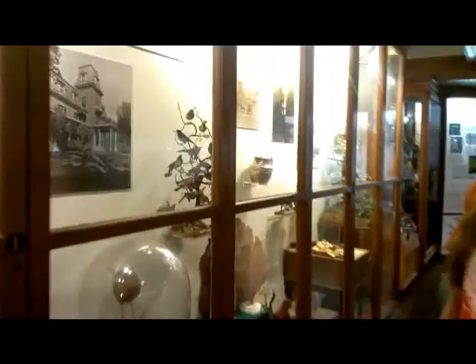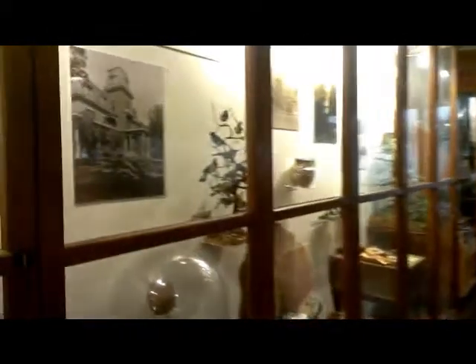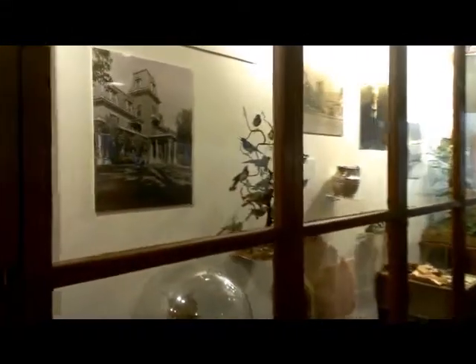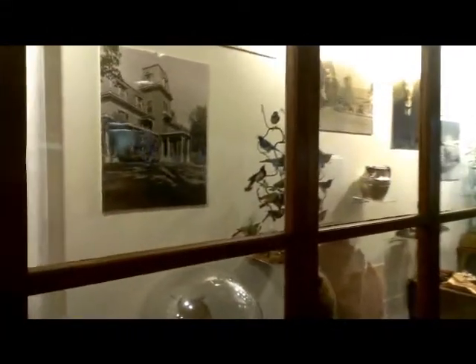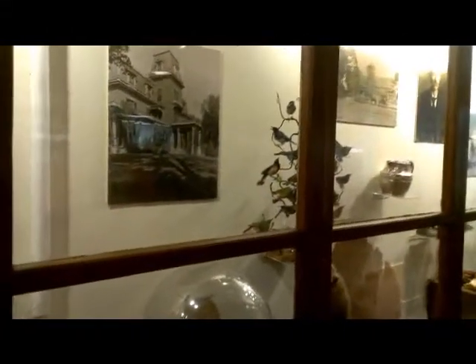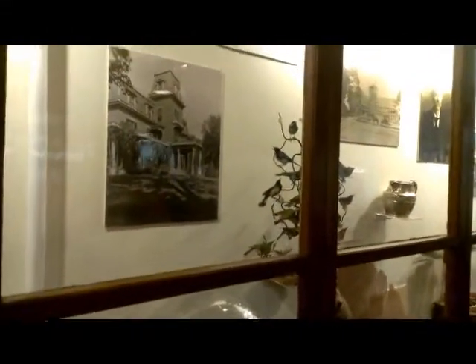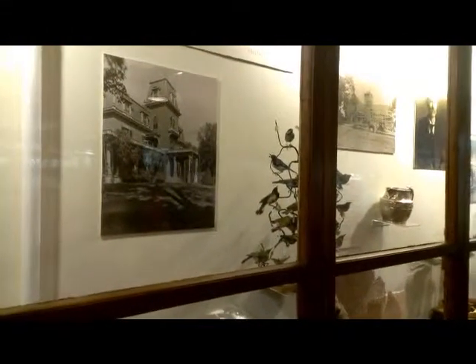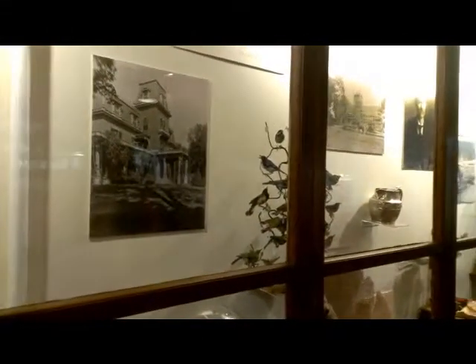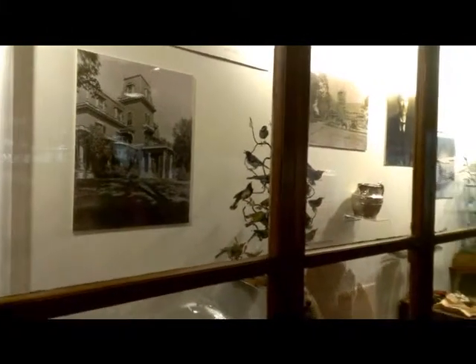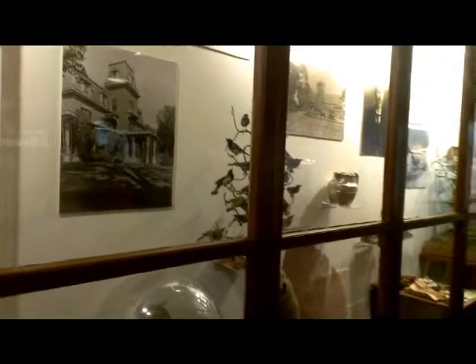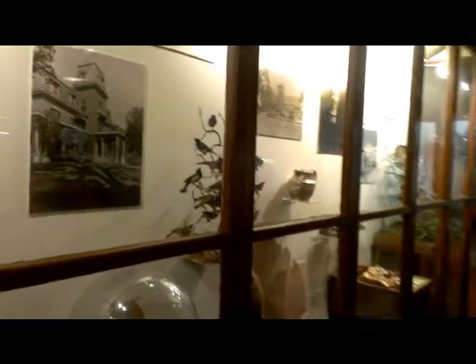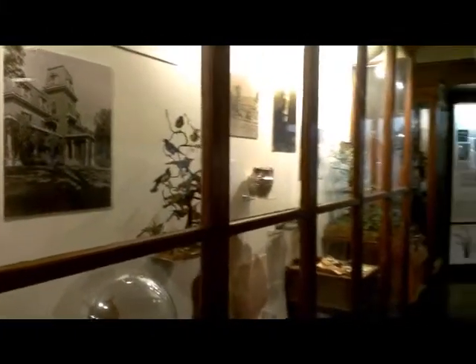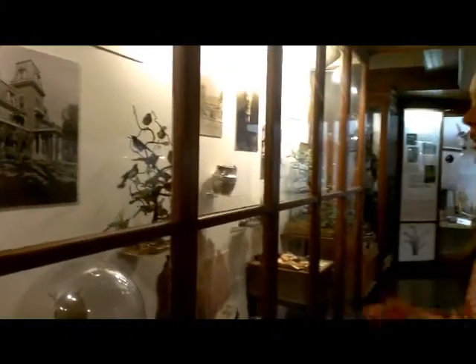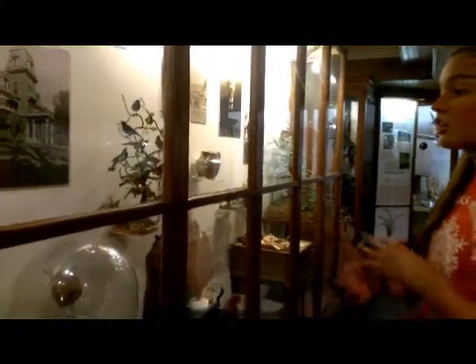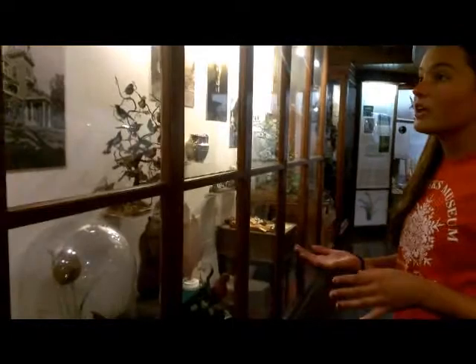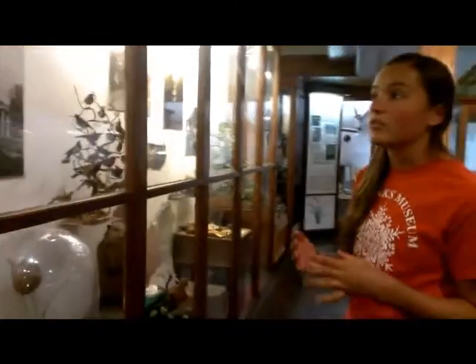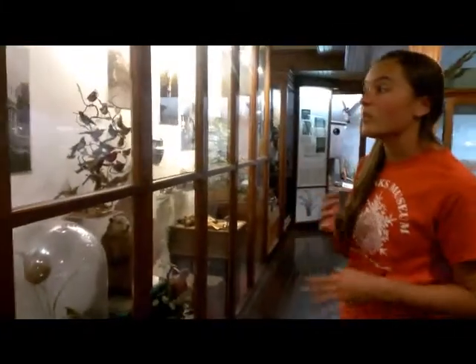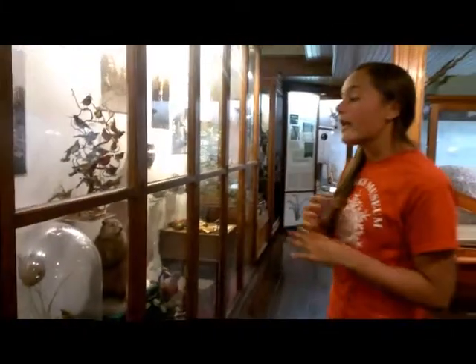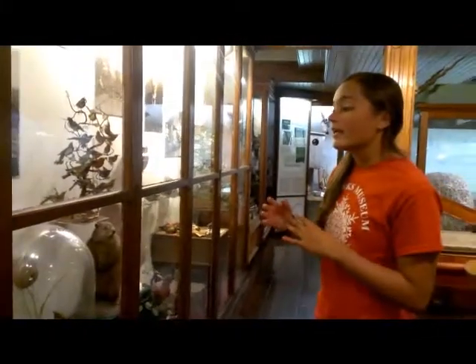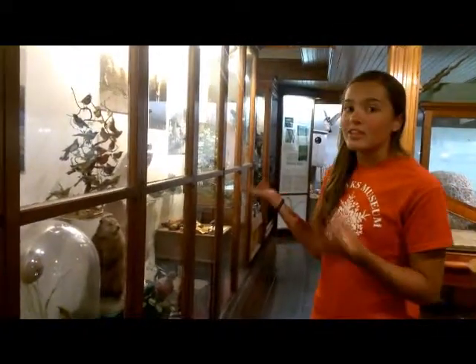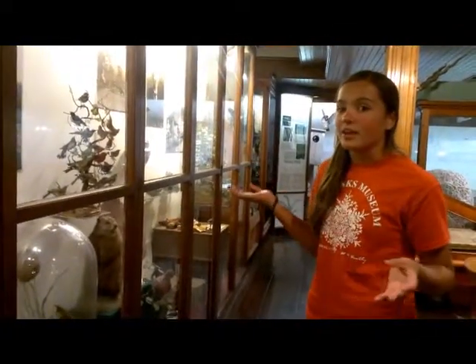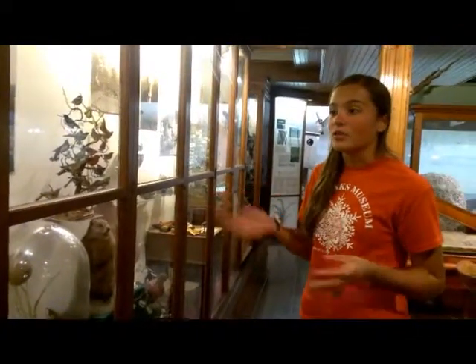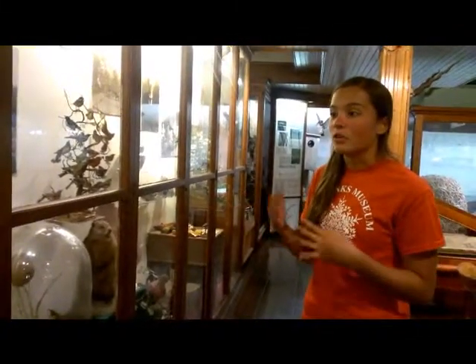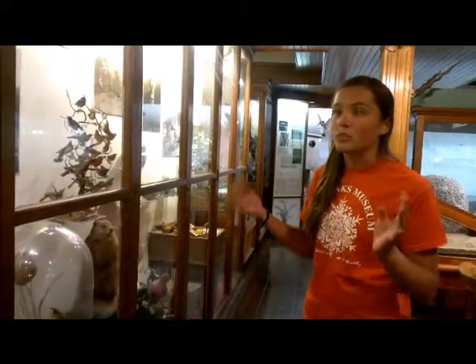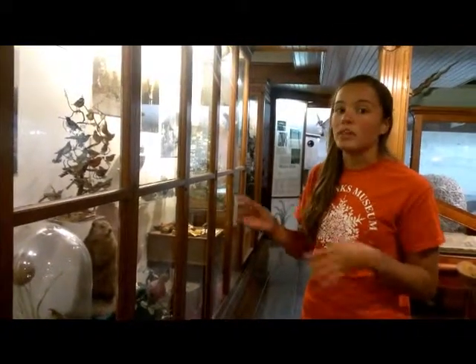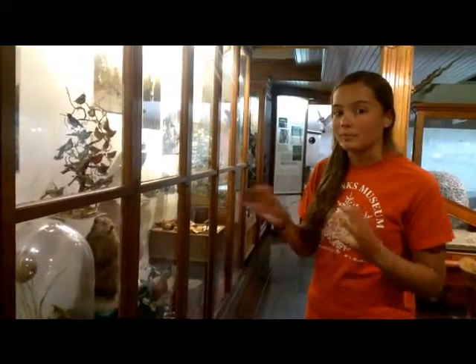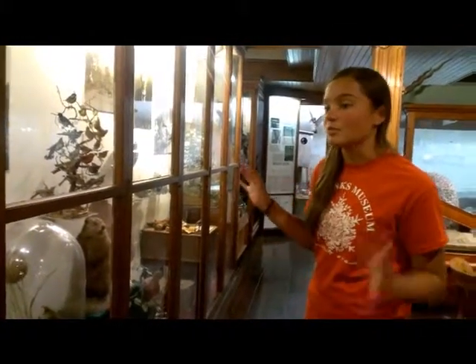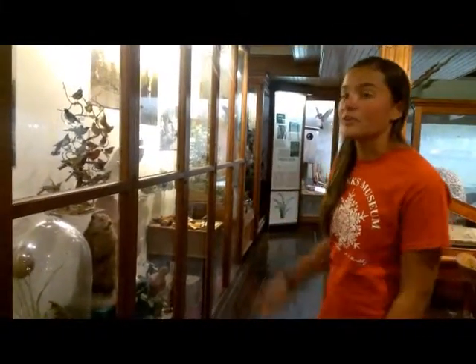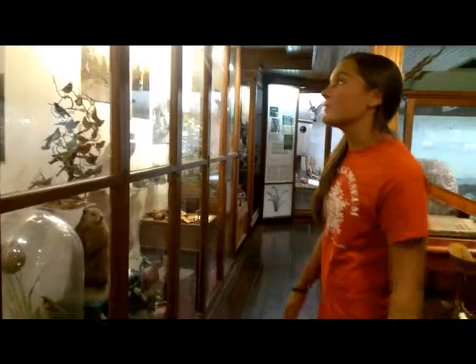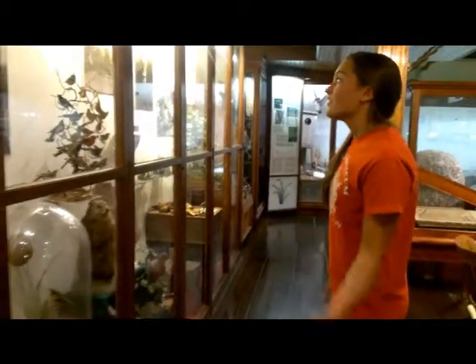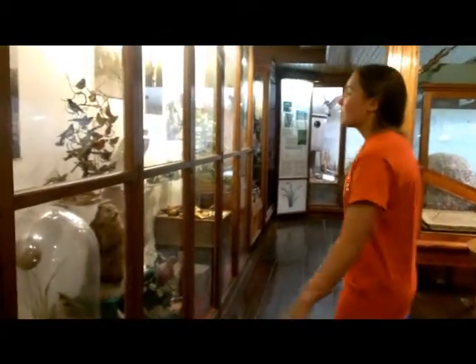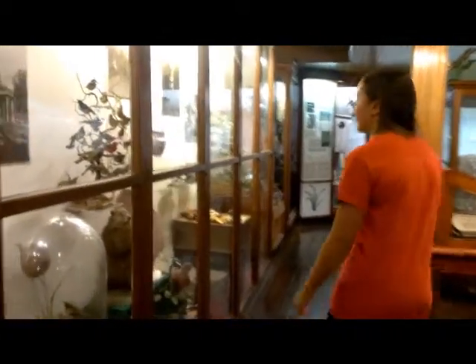He kept the collection open to the public on Sundays. Eventually his collection got so big that his wife told him, 'Get everything out of the house and go build a museum. There's too much stuff here anymore.' So that's exactly what he did.